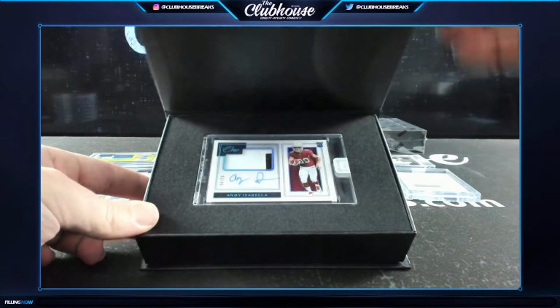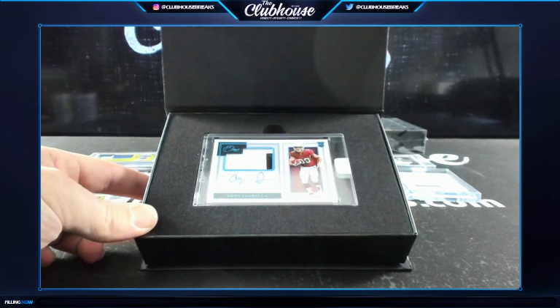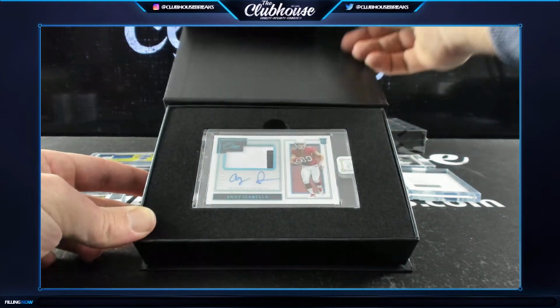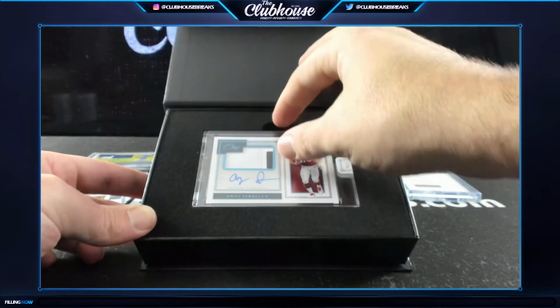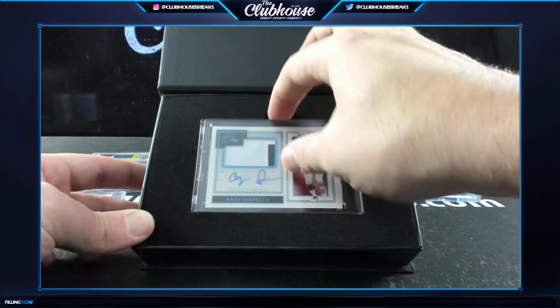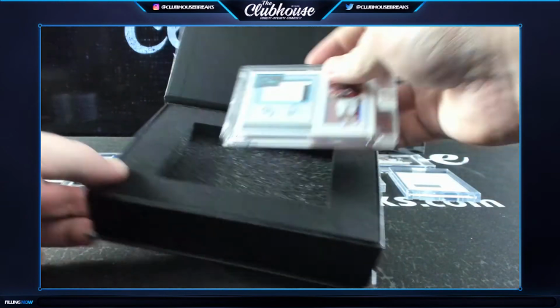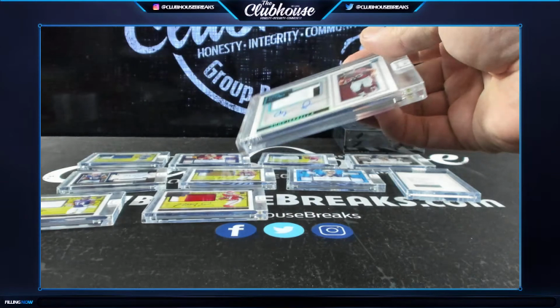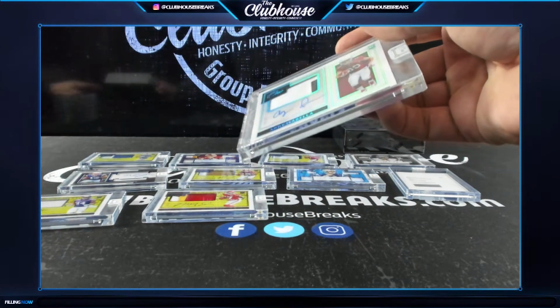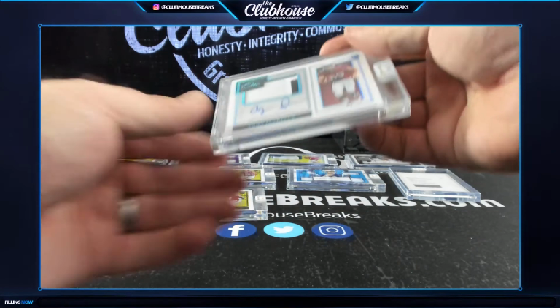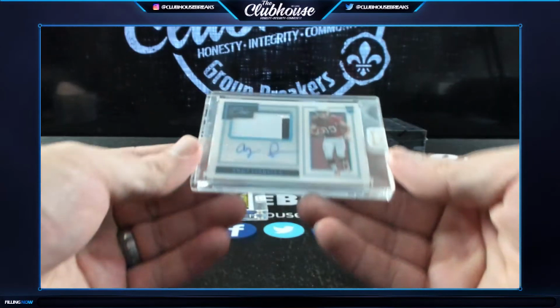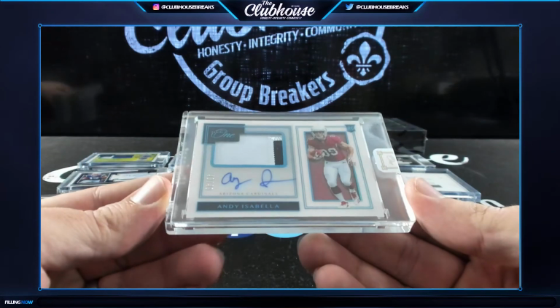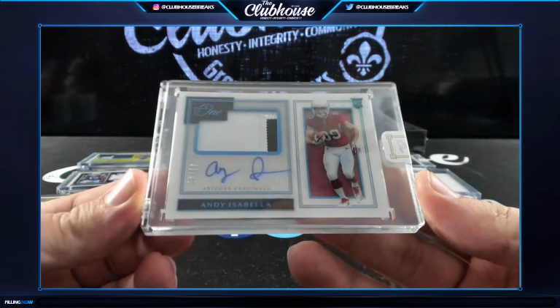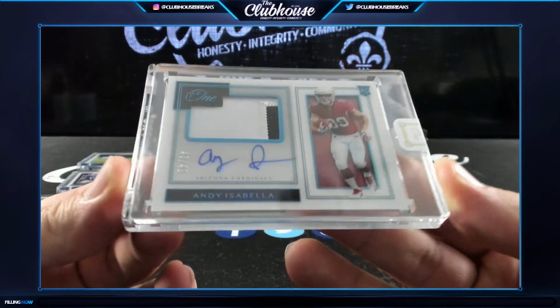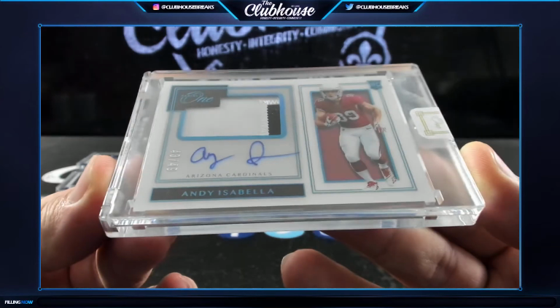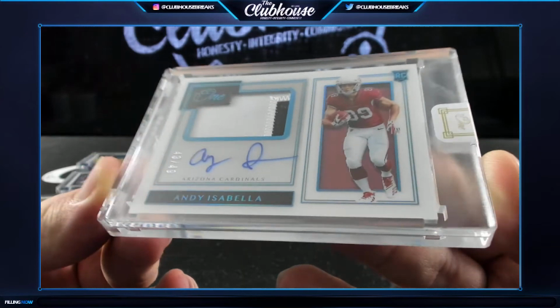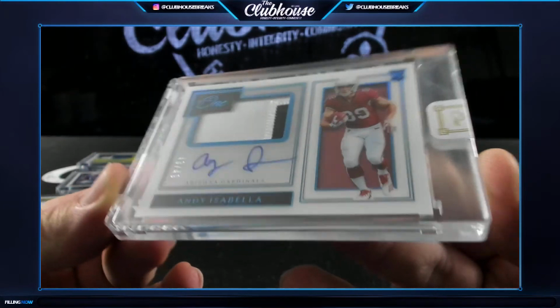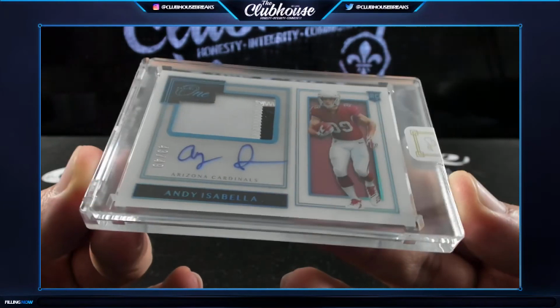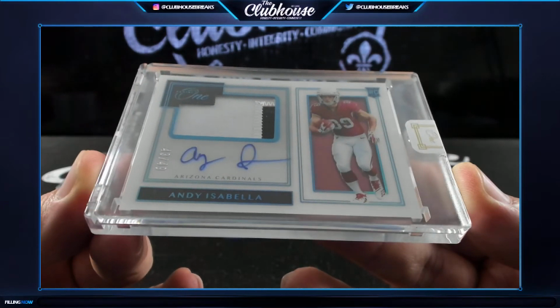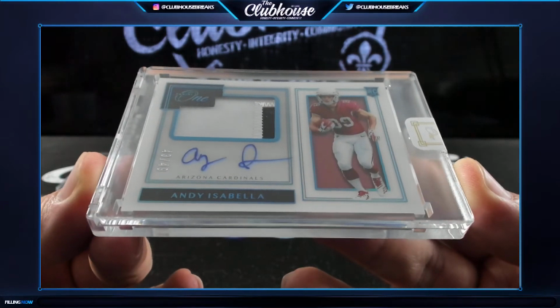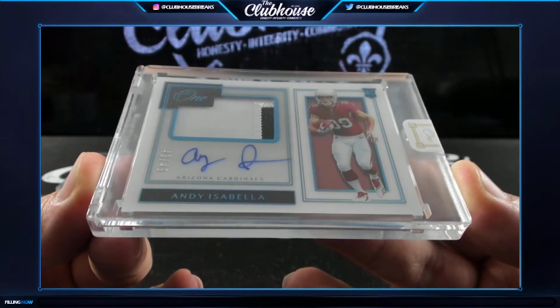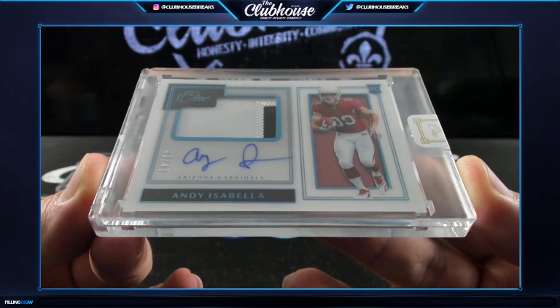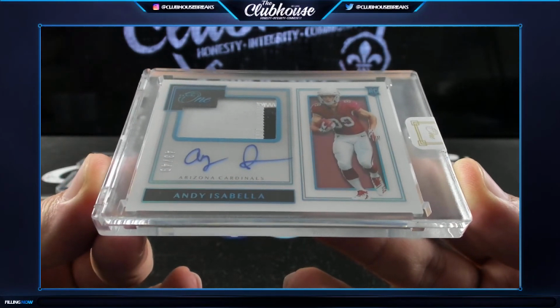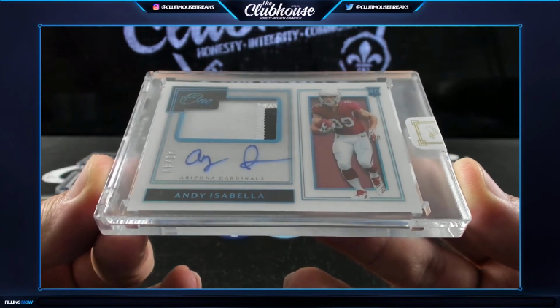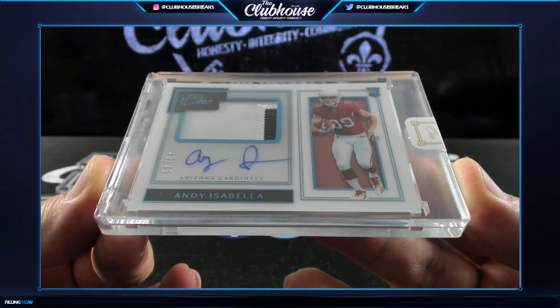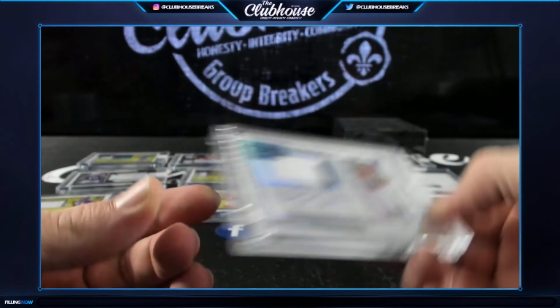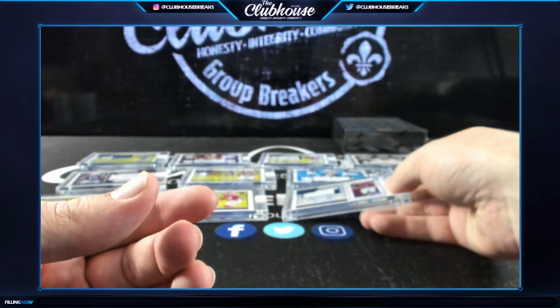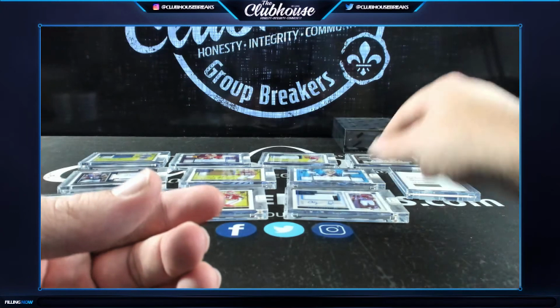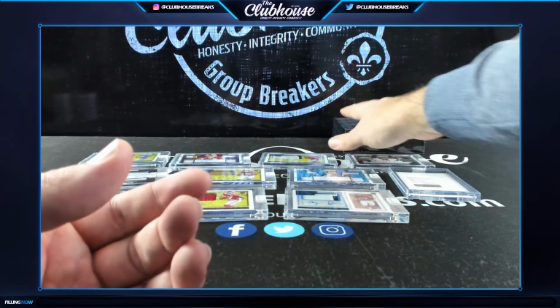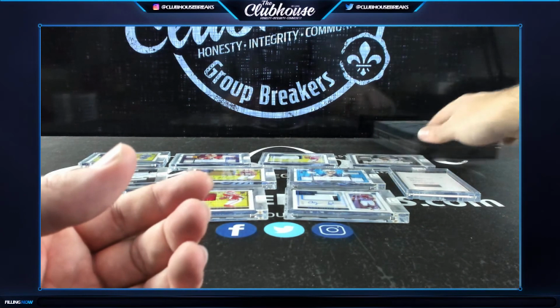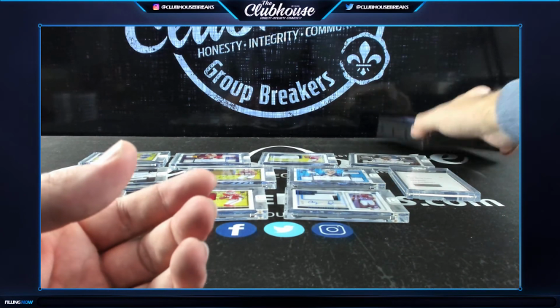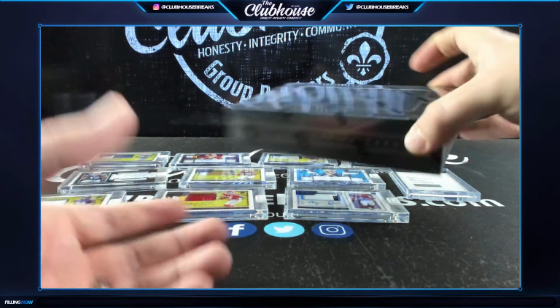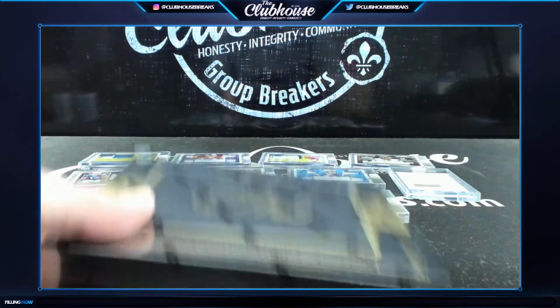Those are nice man - the acetate RPAs to /49. Andy Isabella for the Cardinals - acetate rookie patch auto. Game time, box 20.